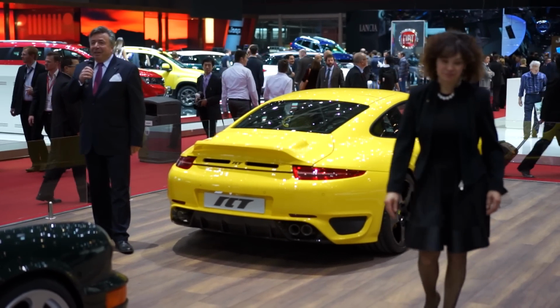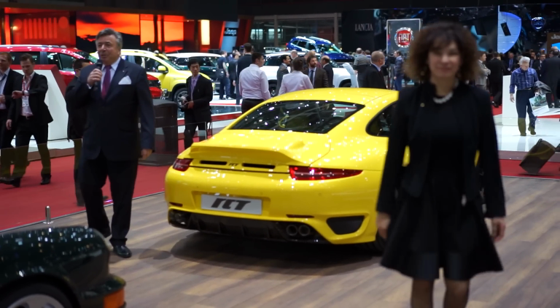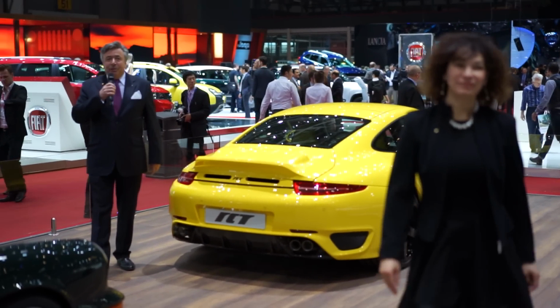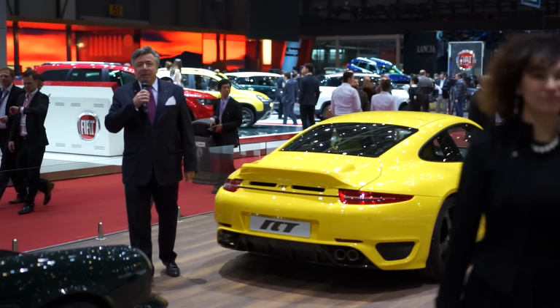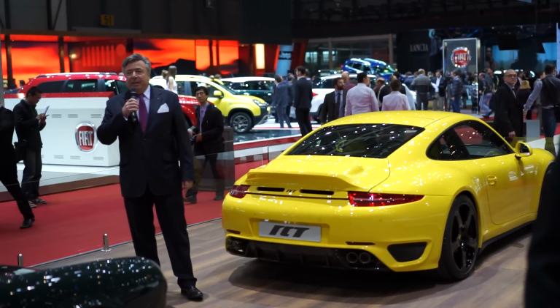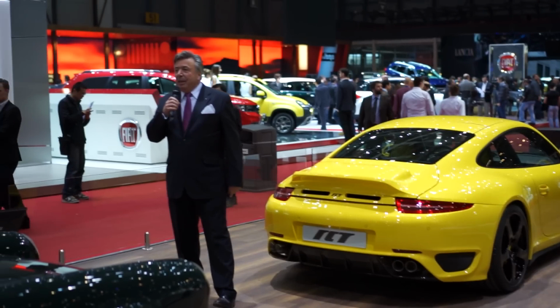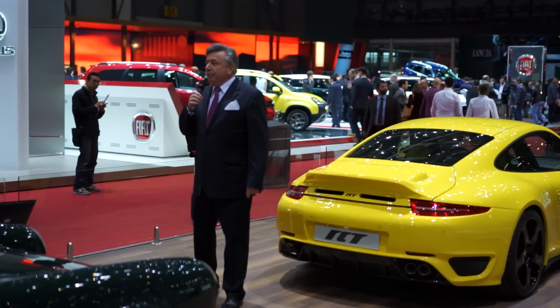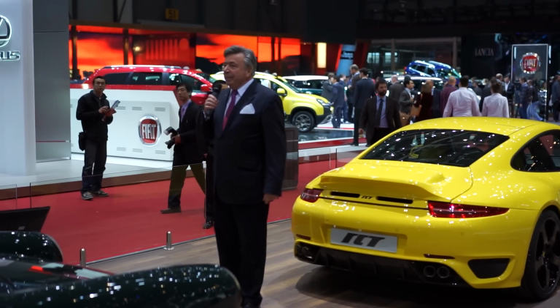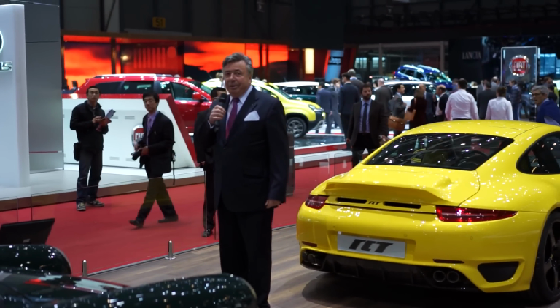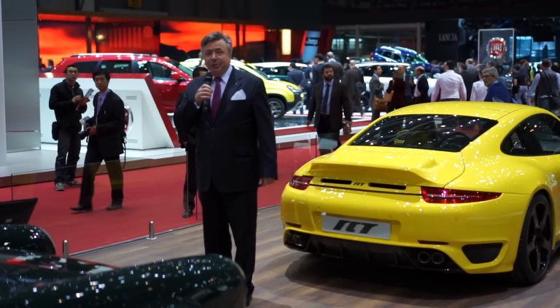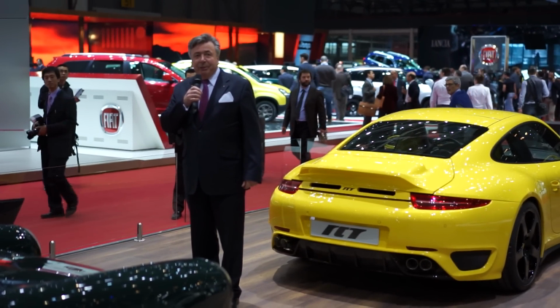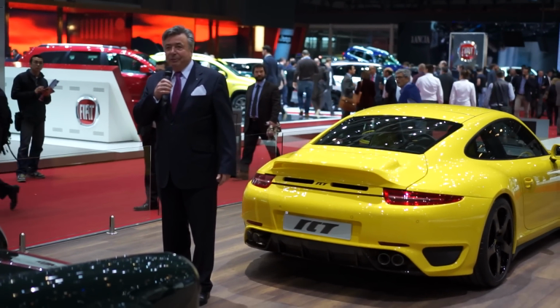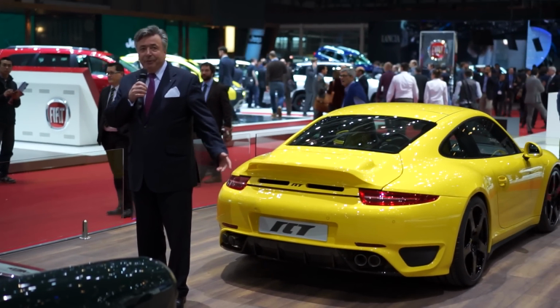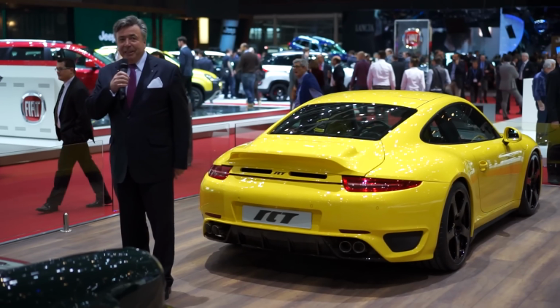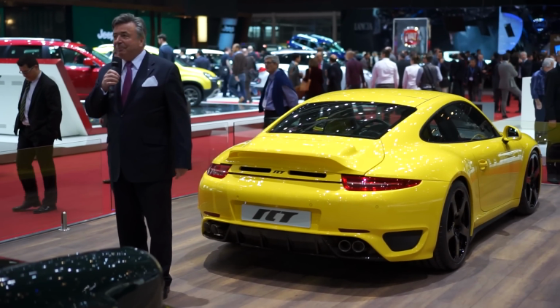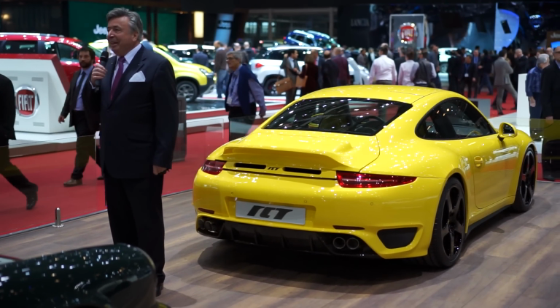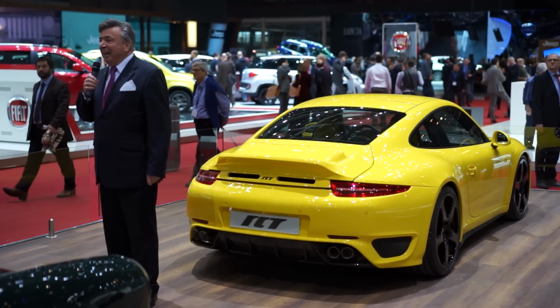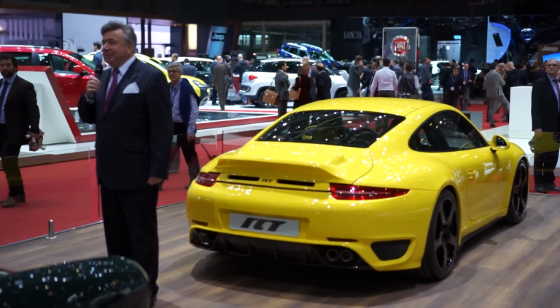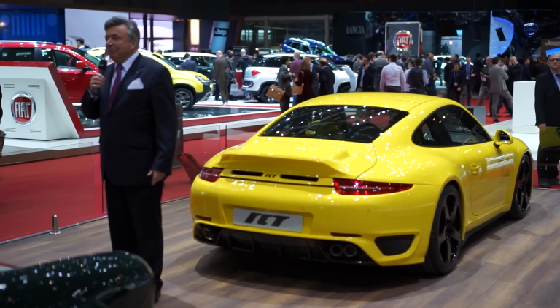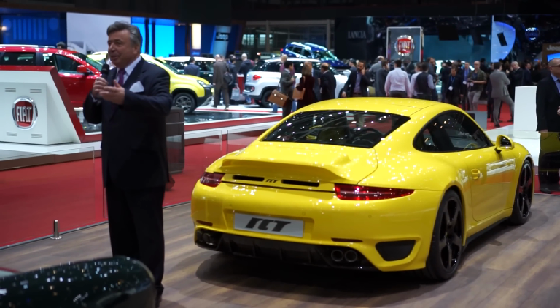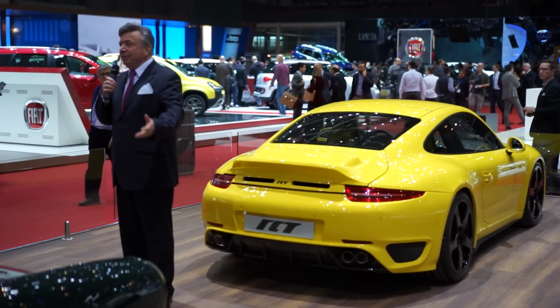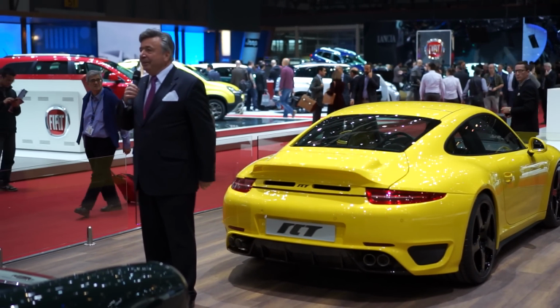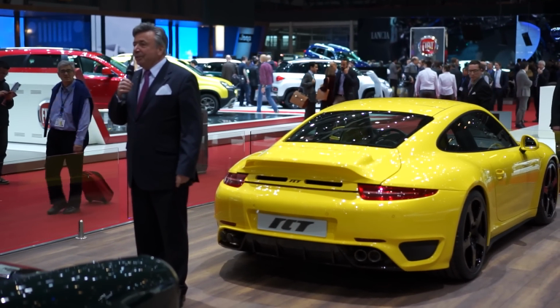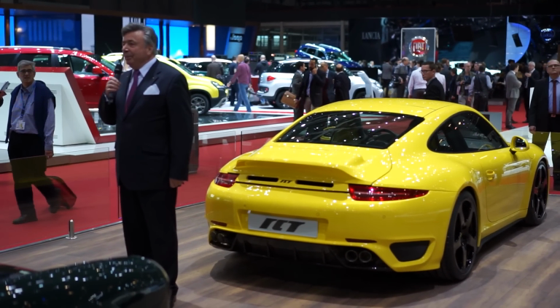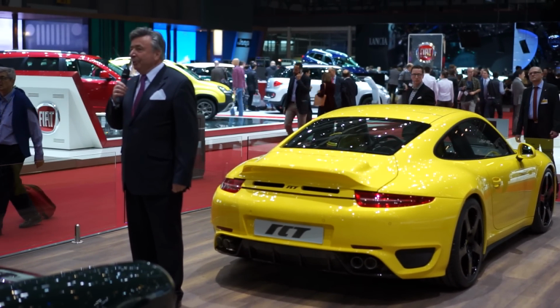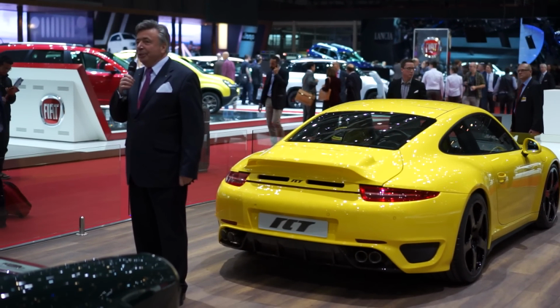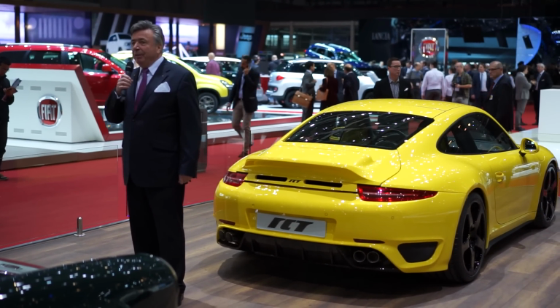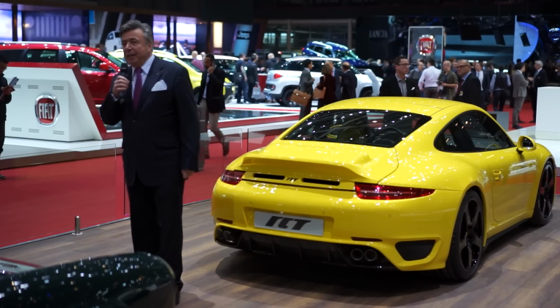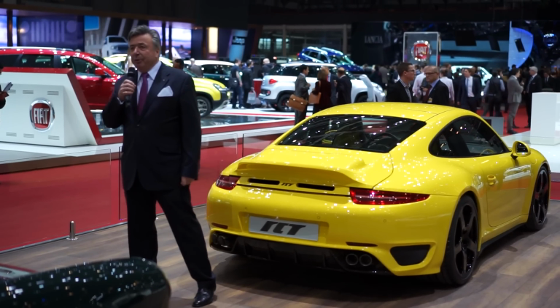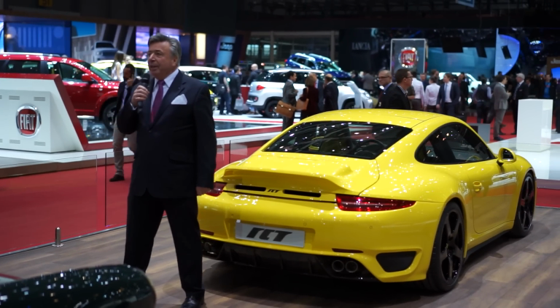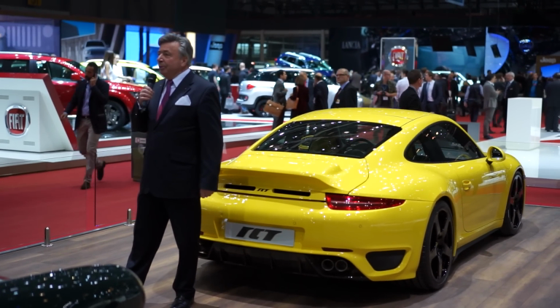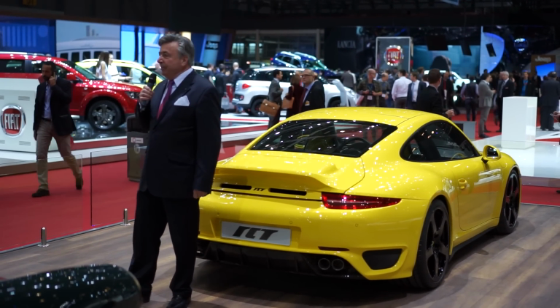I would like to introduce myself. My name is Alois Ruf. I'm the owner and founder of Ruf Automobili, and I welcome you today at the stand of Ruf in Geneva for the 84th Salon d'Automobili.